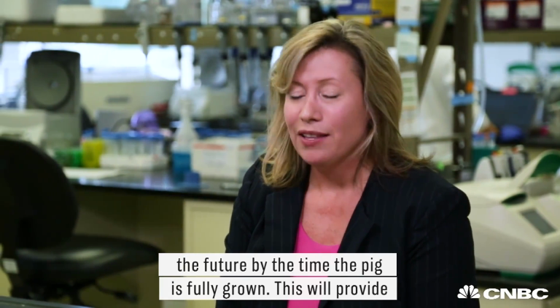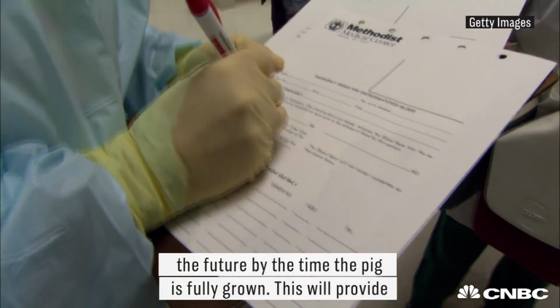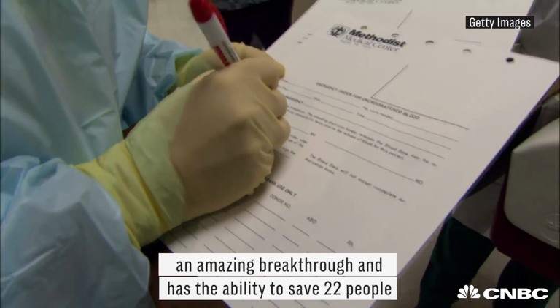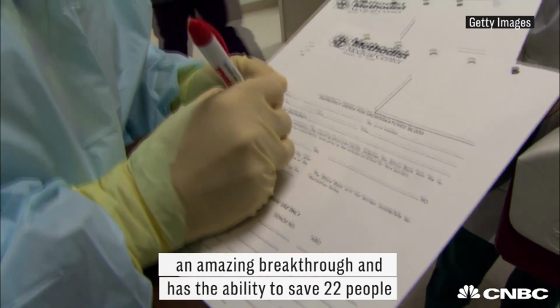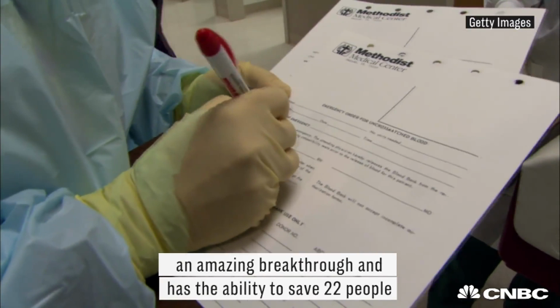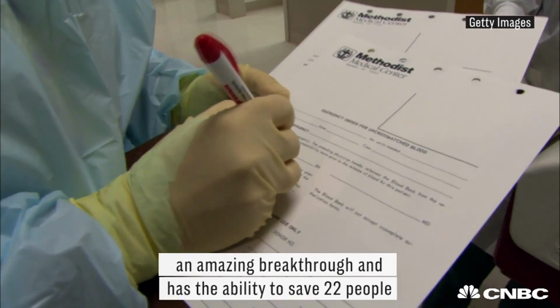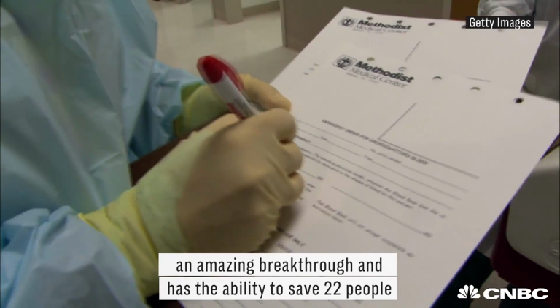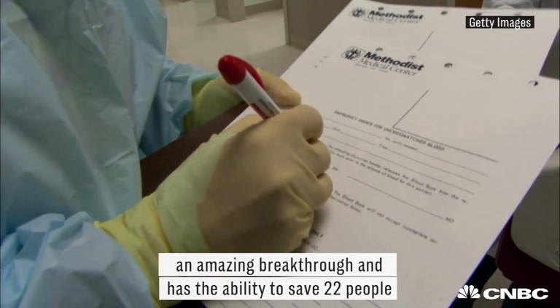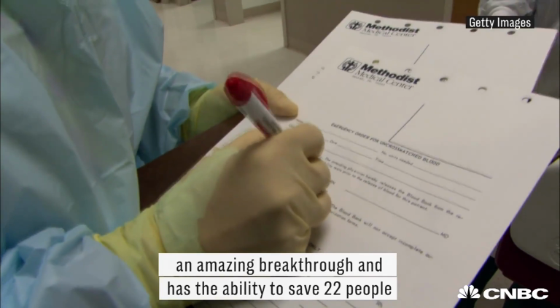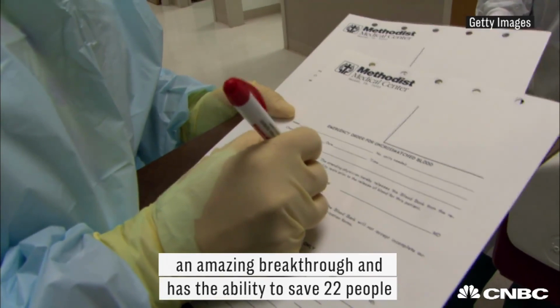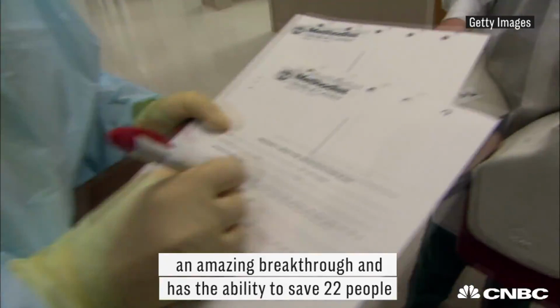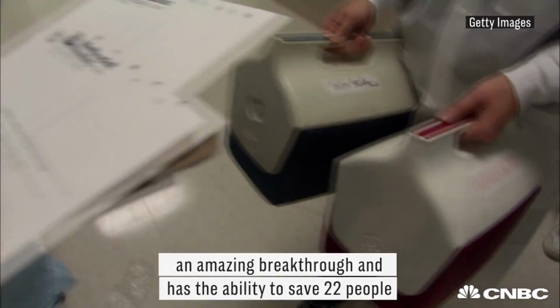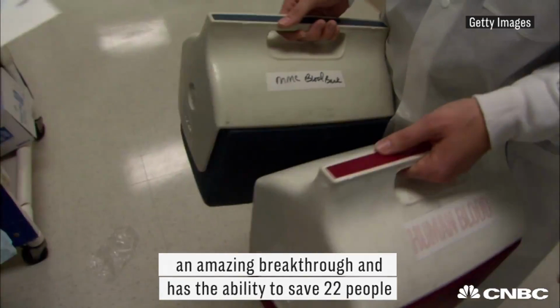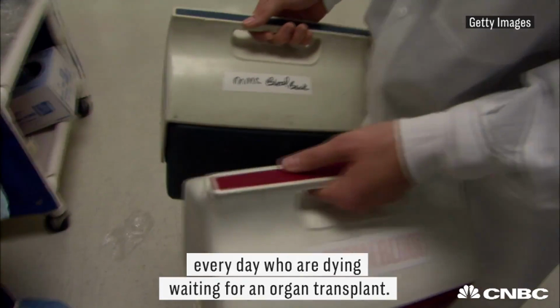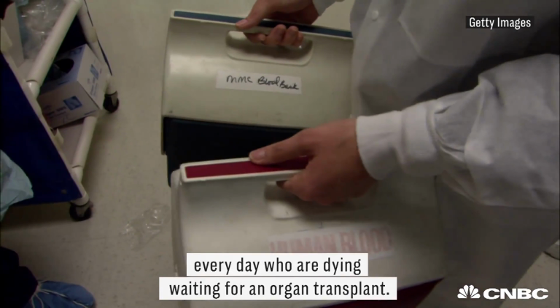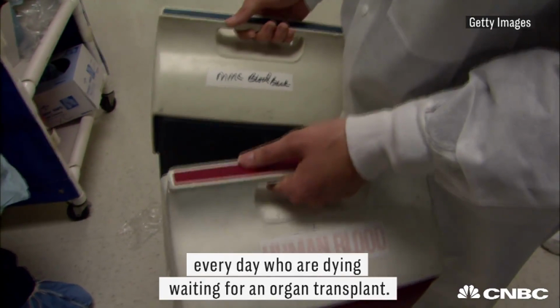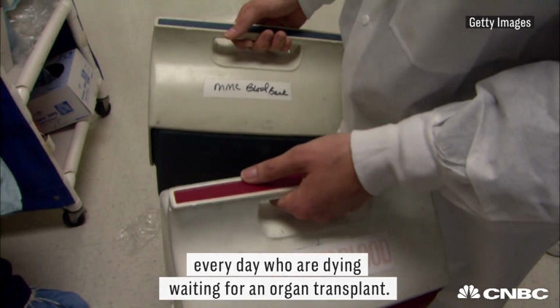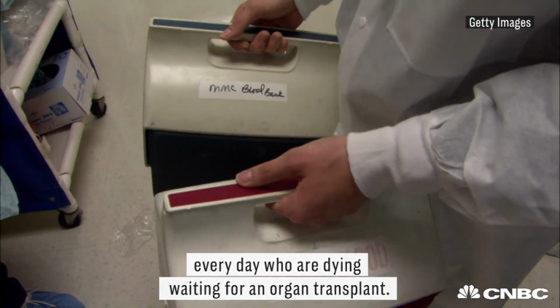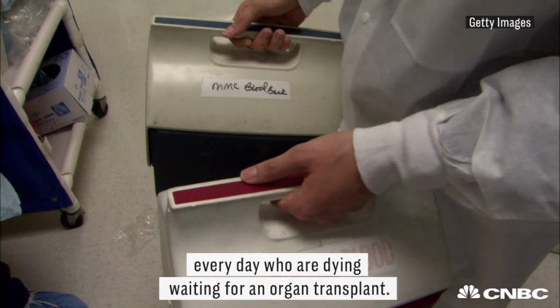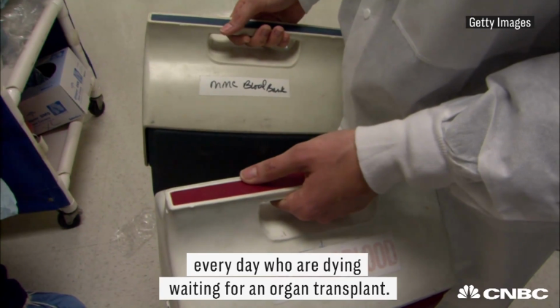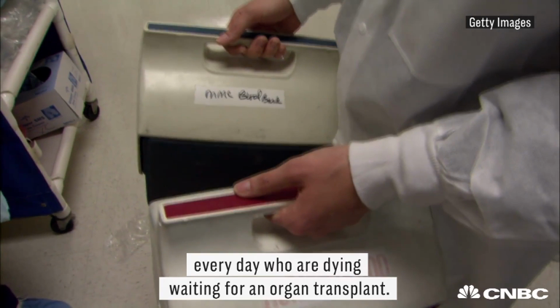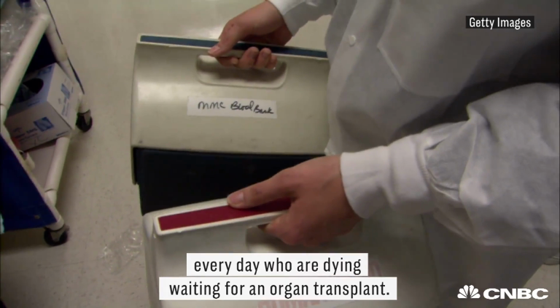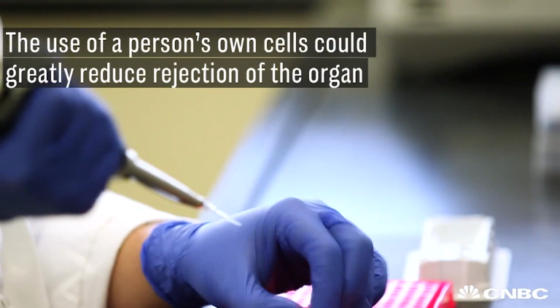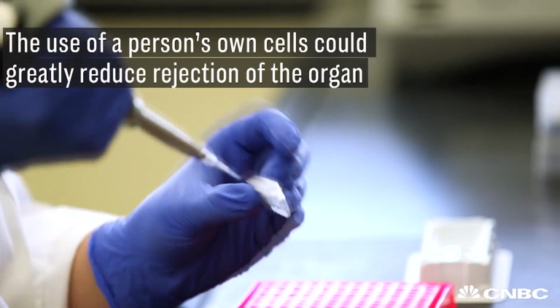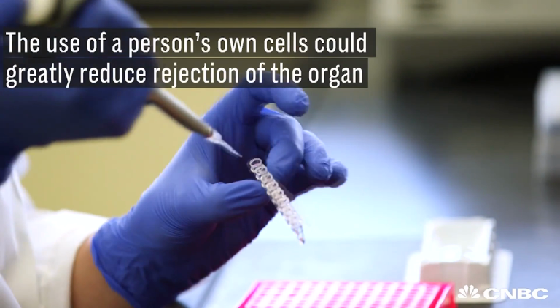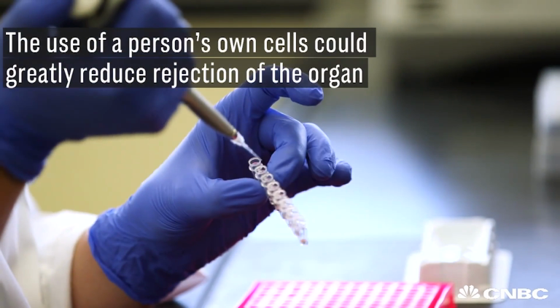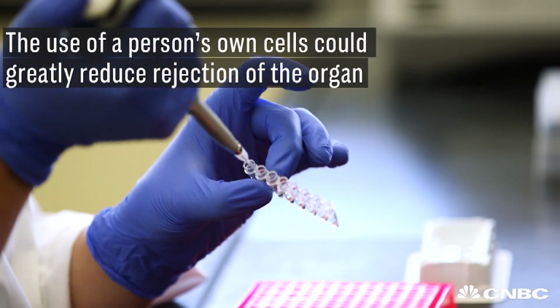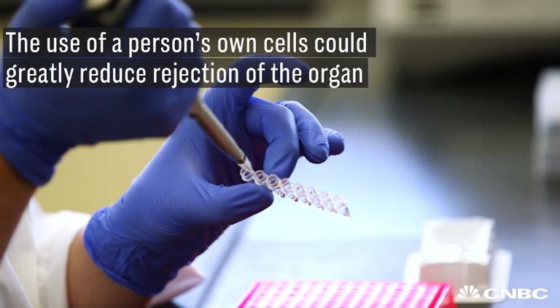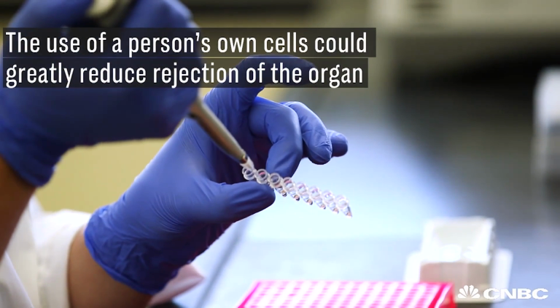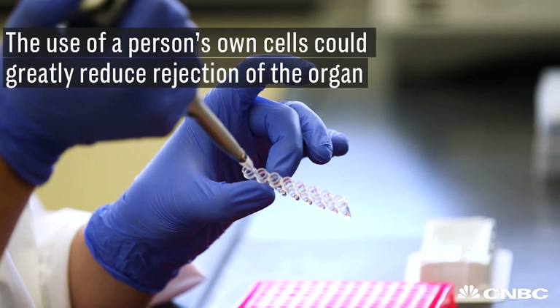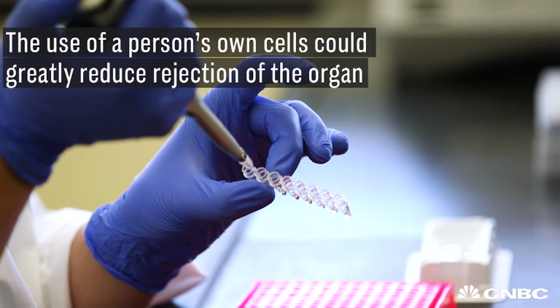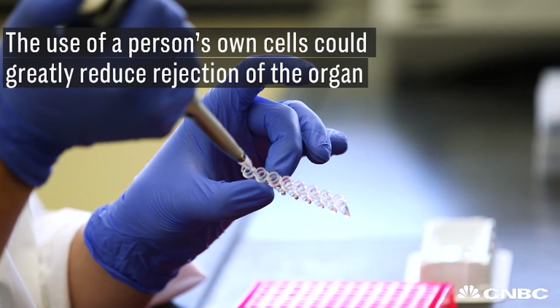This will provide an amazing breakthrough and has the ability to save 22 people every day who are dying waiting for an organ transplant. The use of a person's own cells could greatly reduce rejection of the organ.